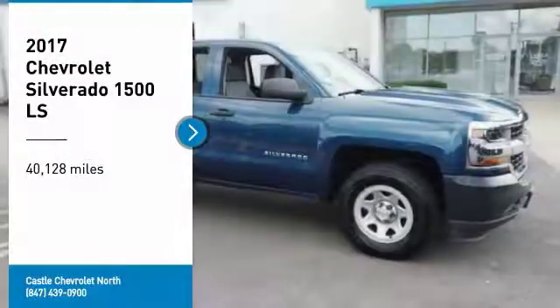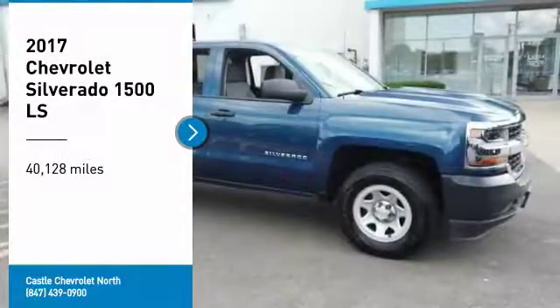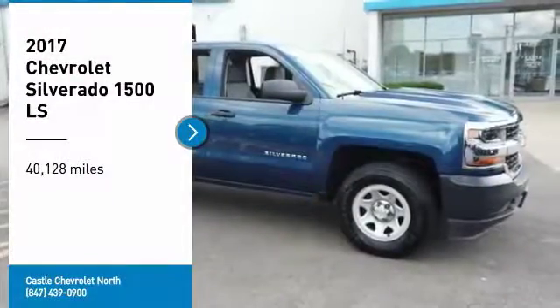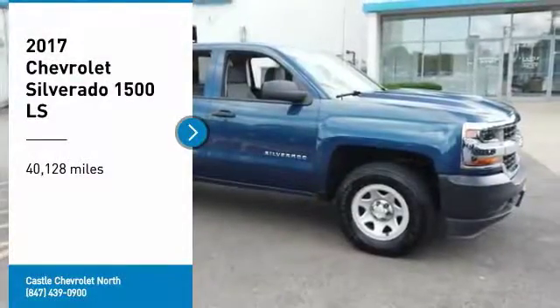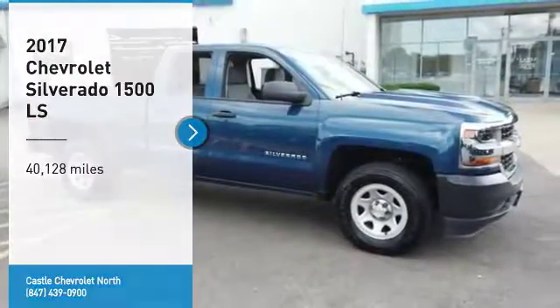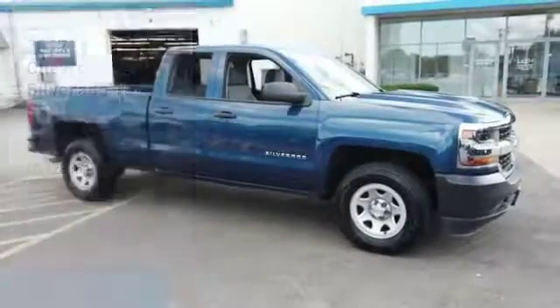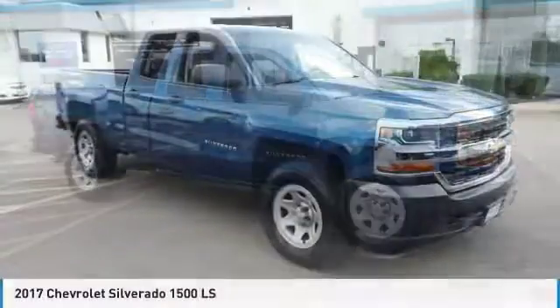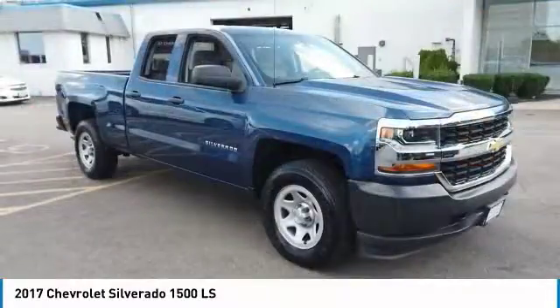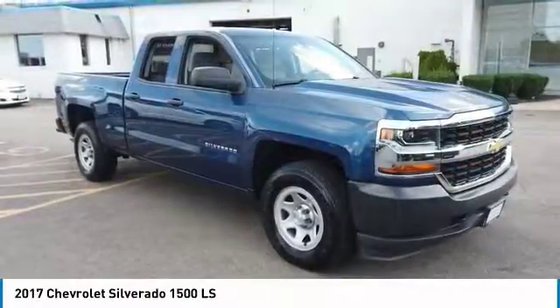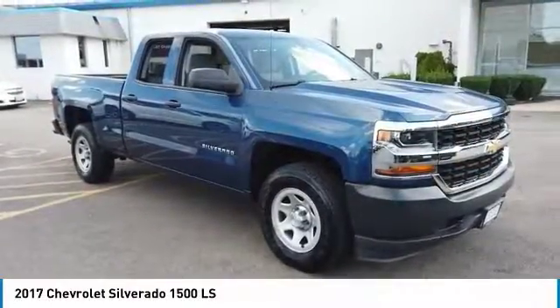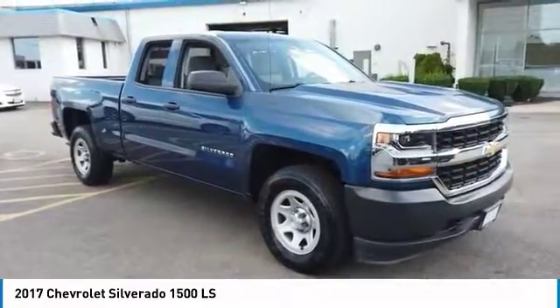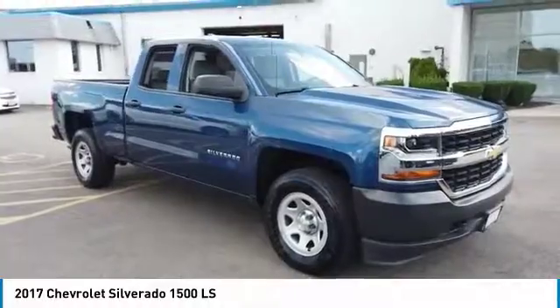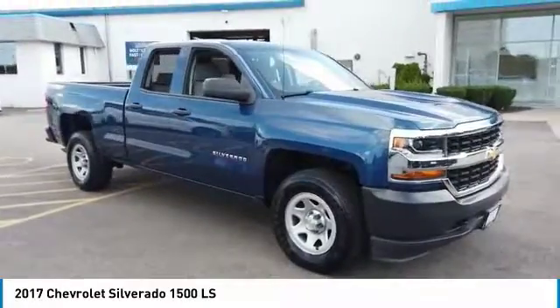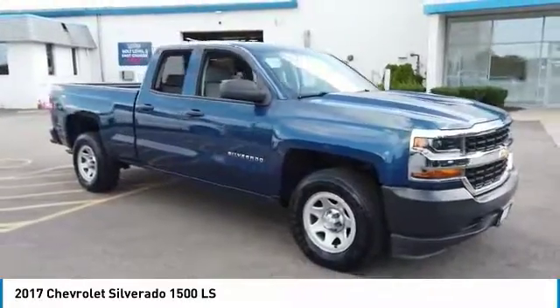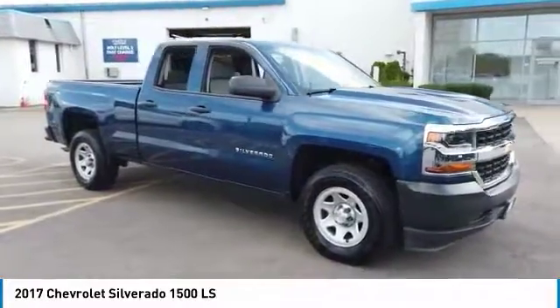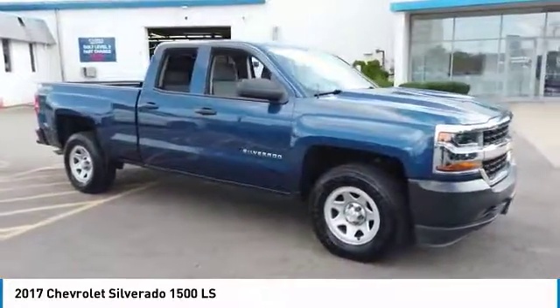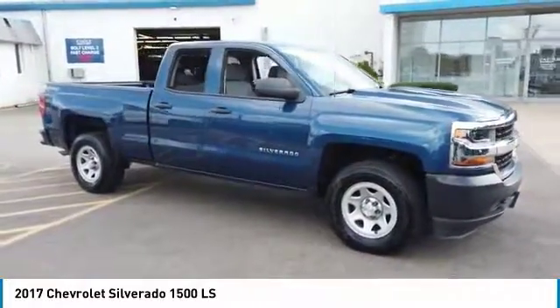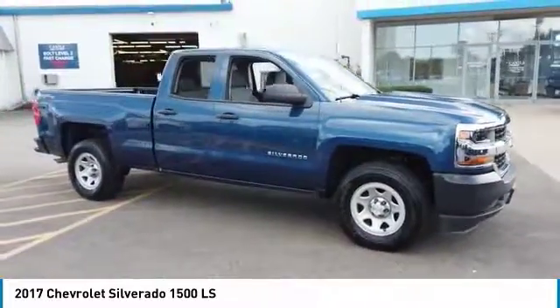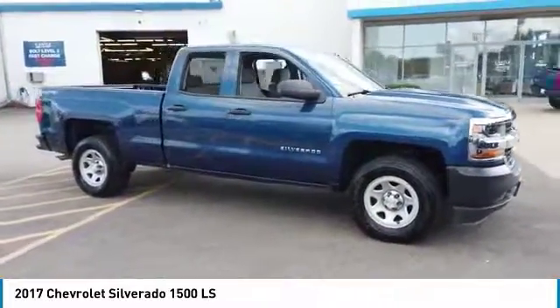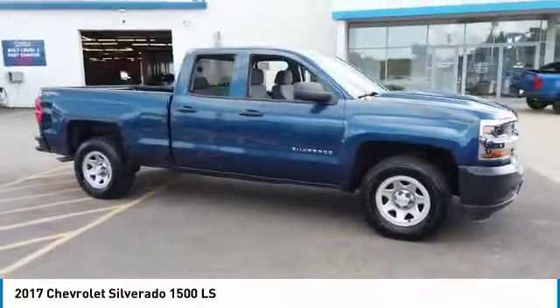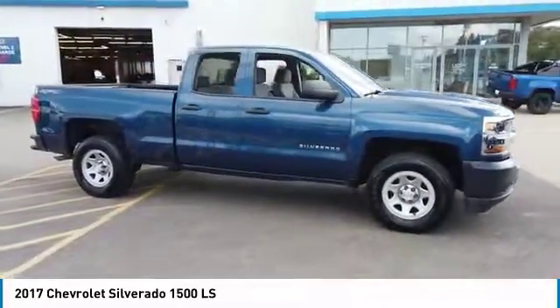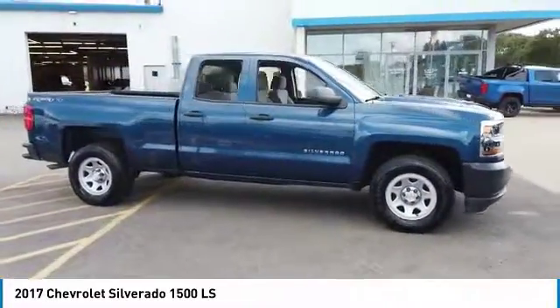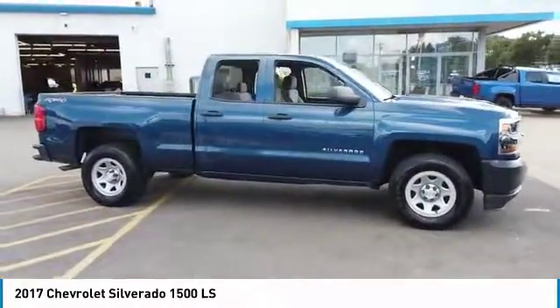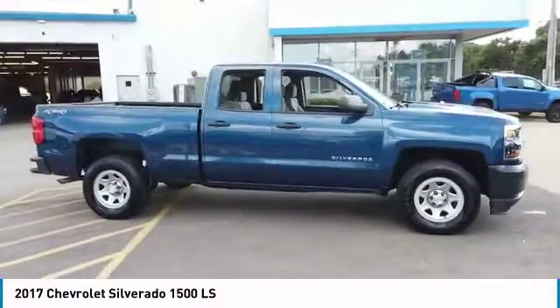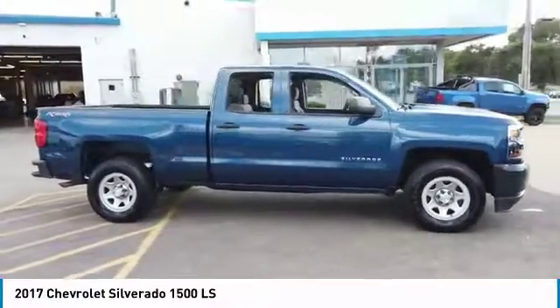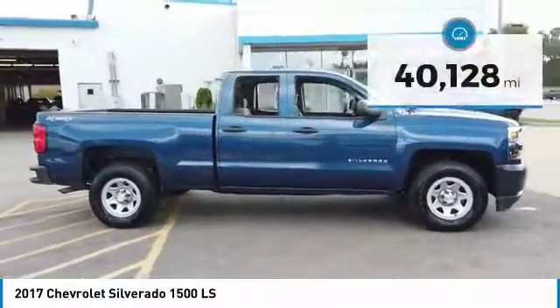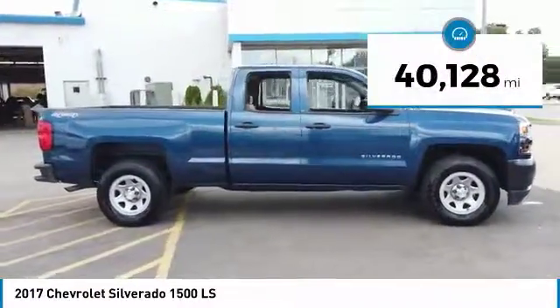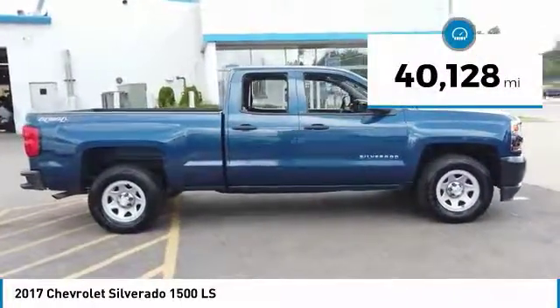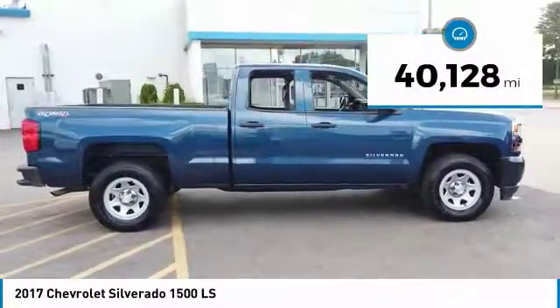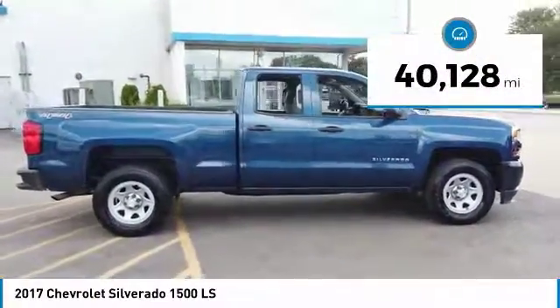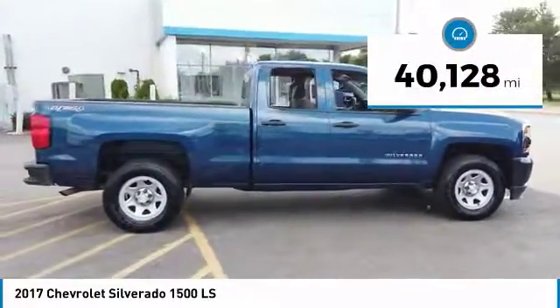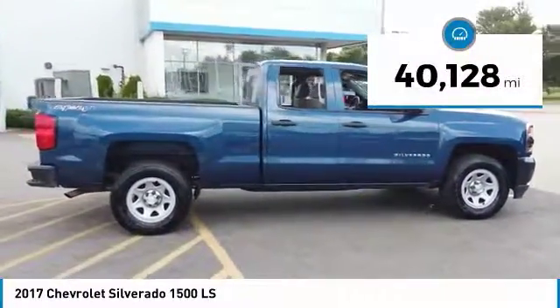Come test drive the 2017 Silverado 1500. The Chevy Silverado 1500 has the lowest cost of ownership of any full-size pickup. This vehicle has less than 45,000 miles.